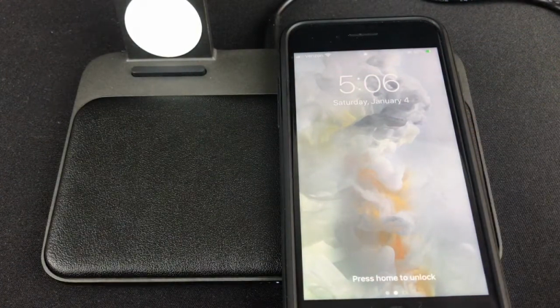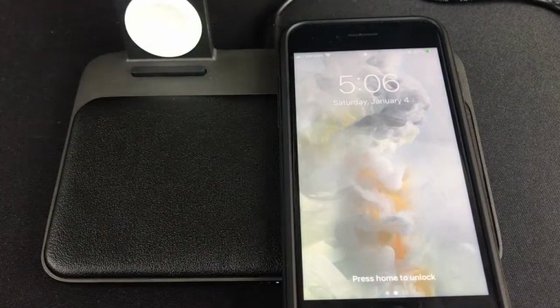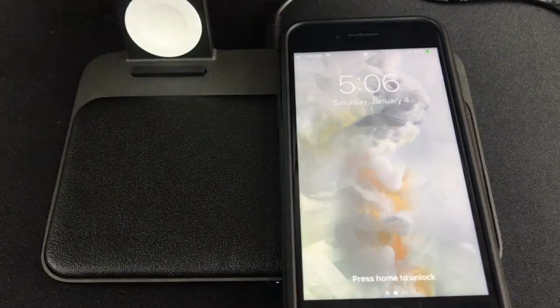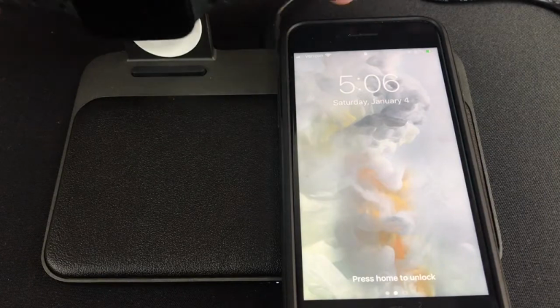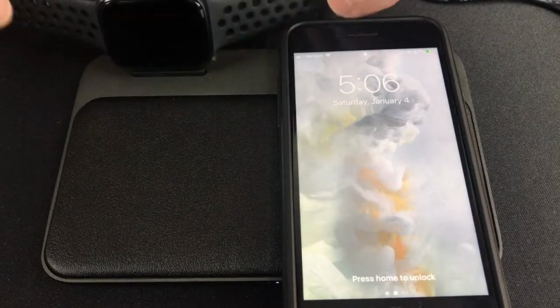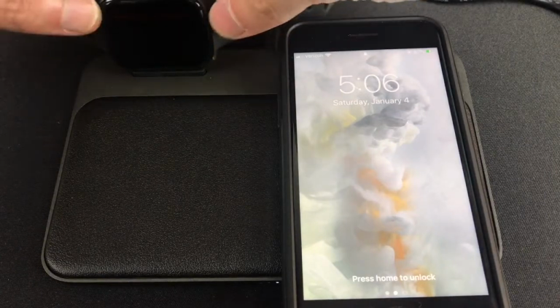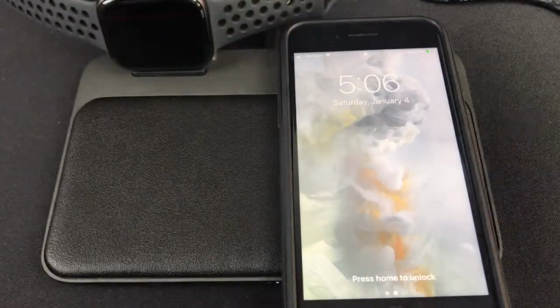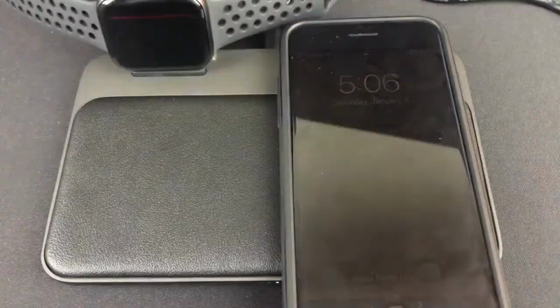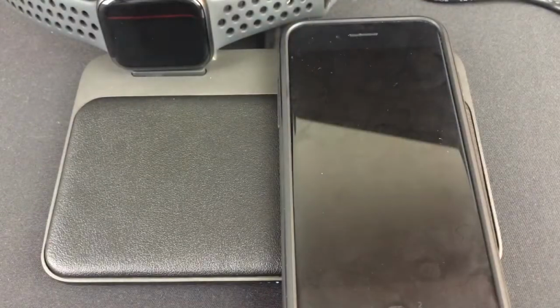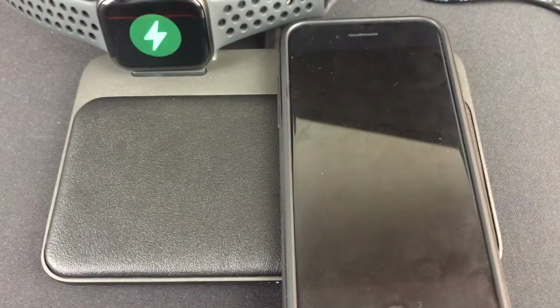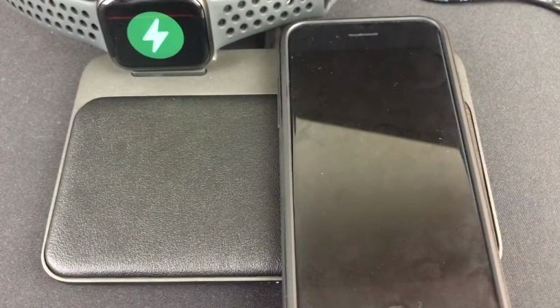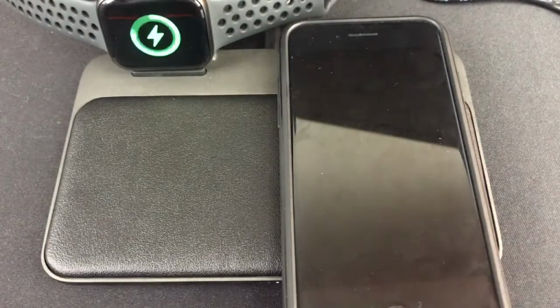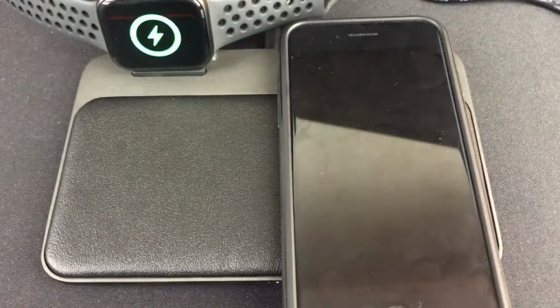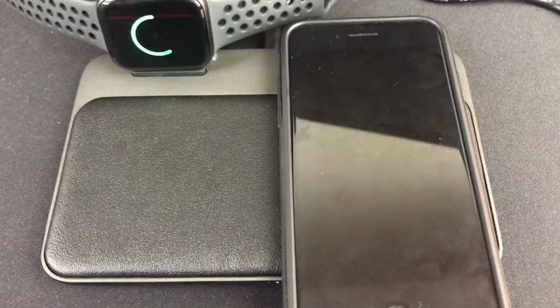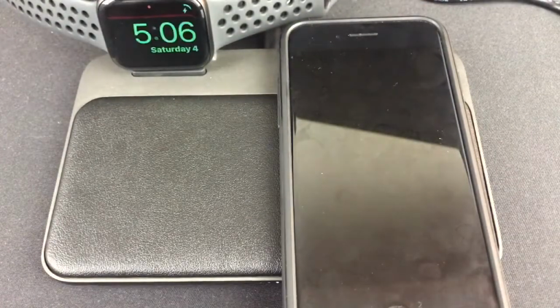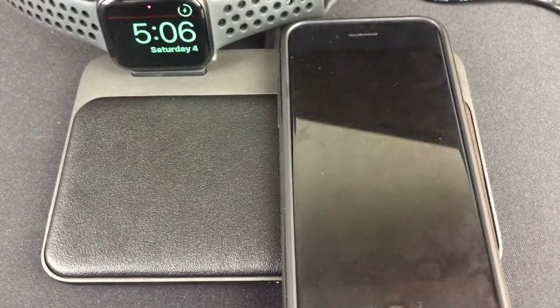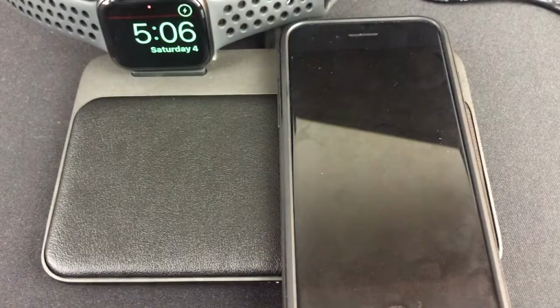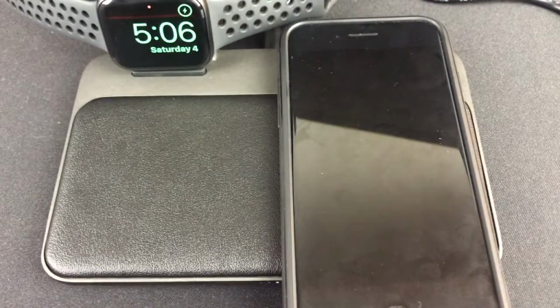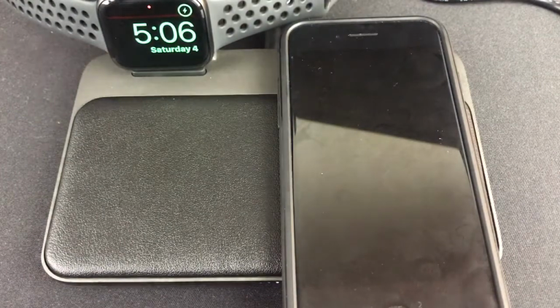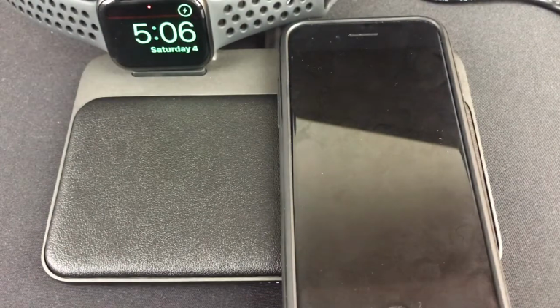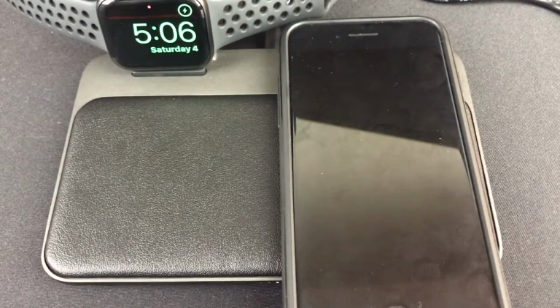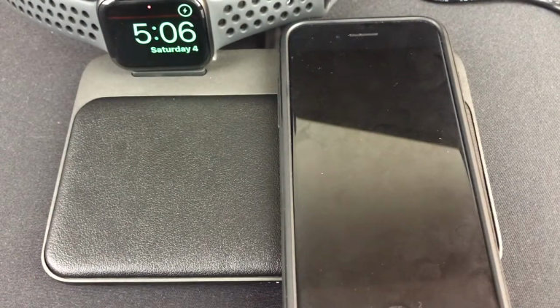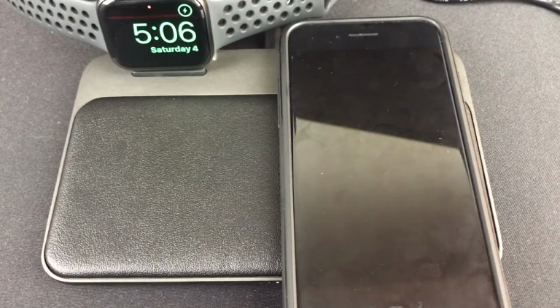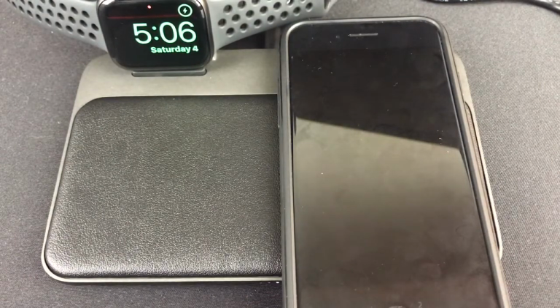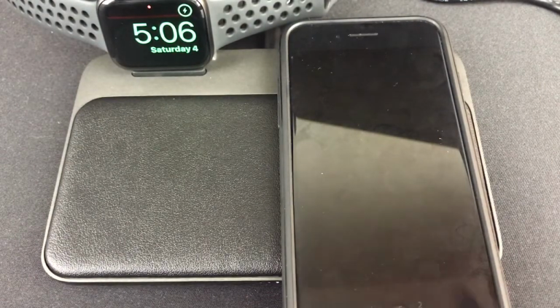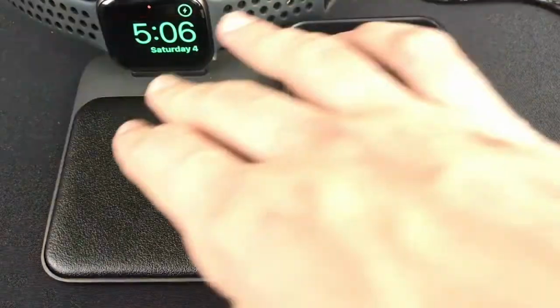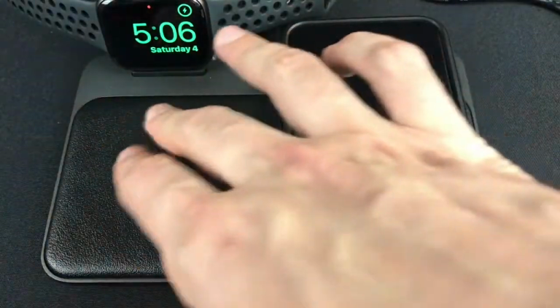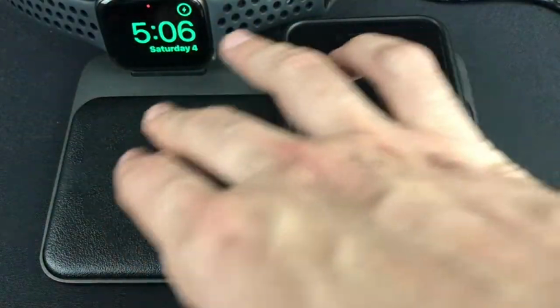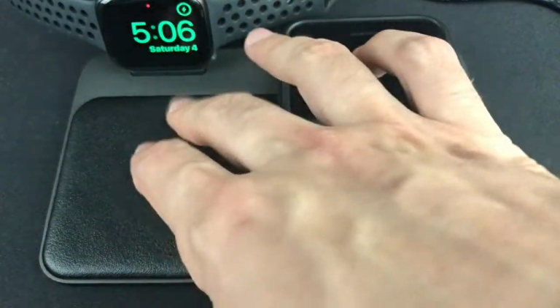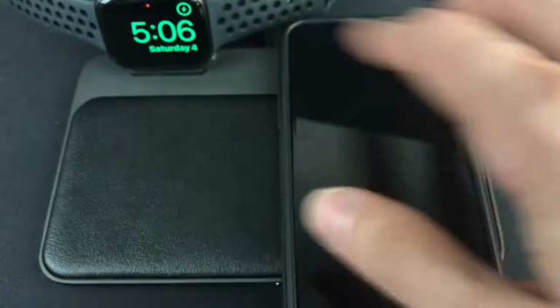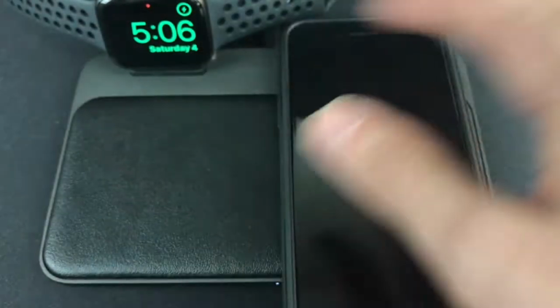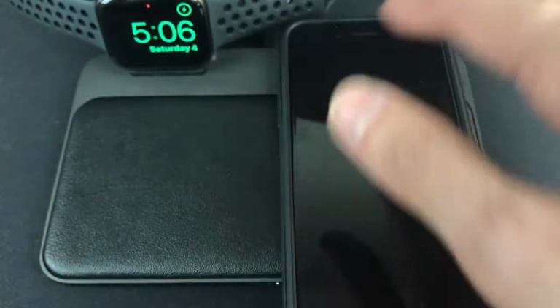Now let's try the watch. And it charges my watch — that's awesome. So if you have the wireless Apple AirPods, you are supposed to be able to charge them here as well.